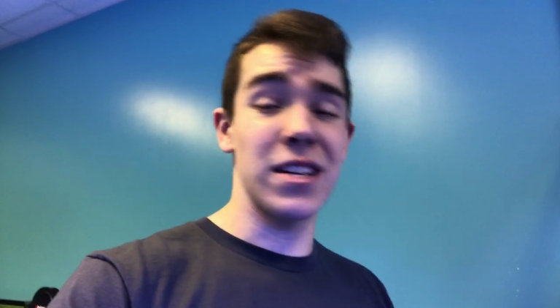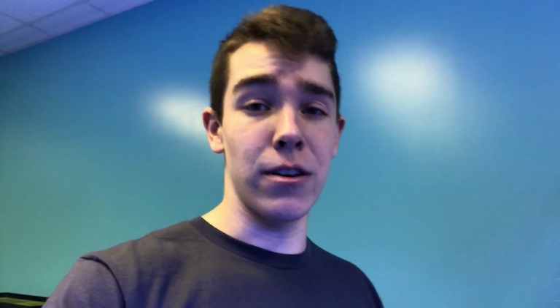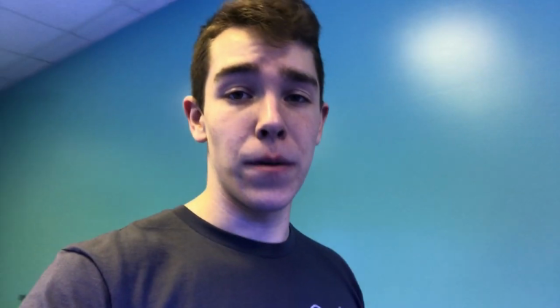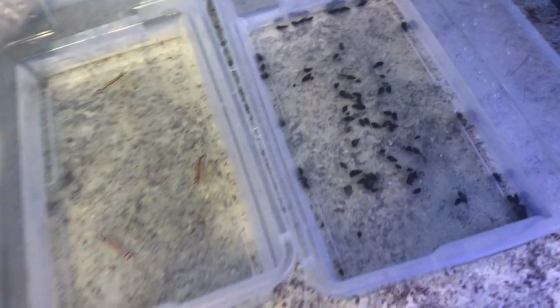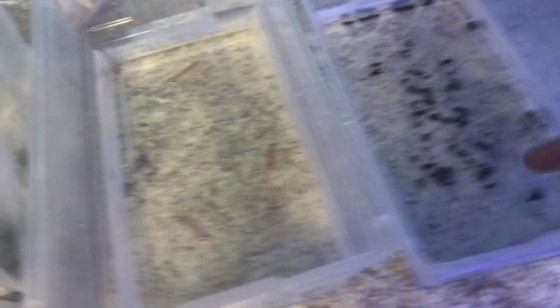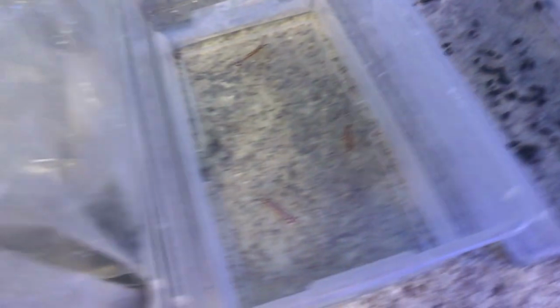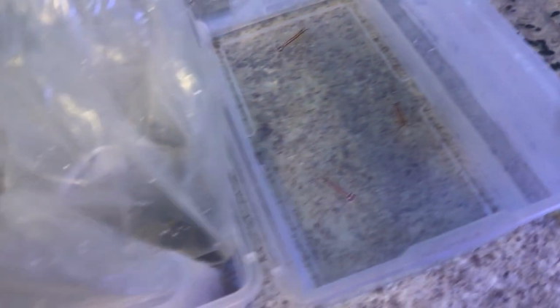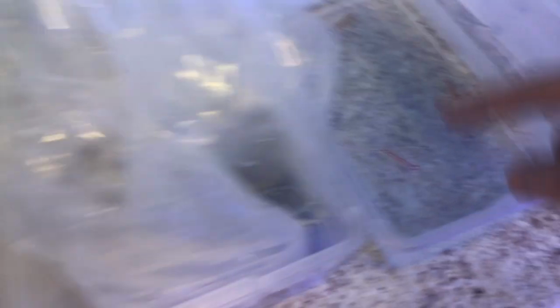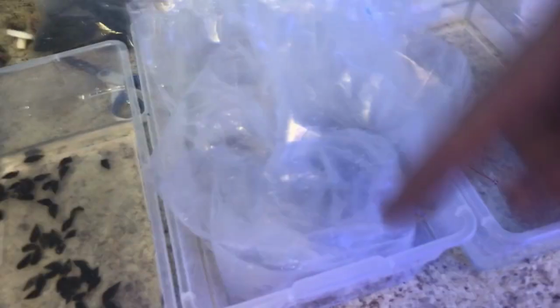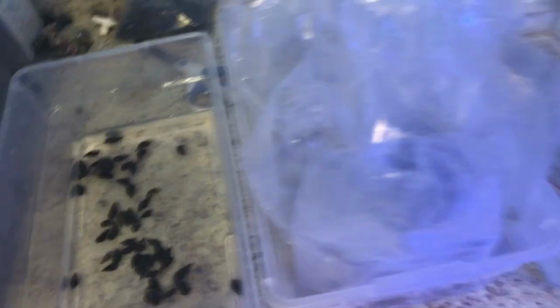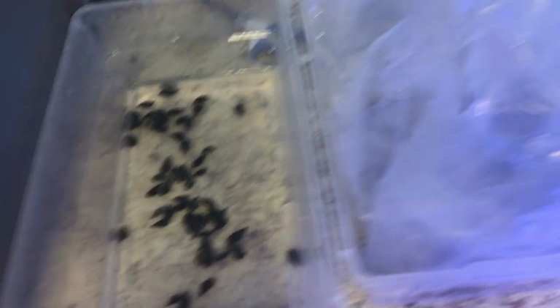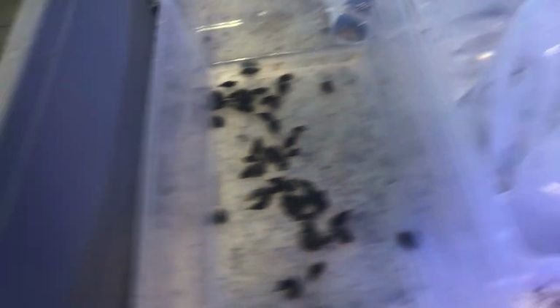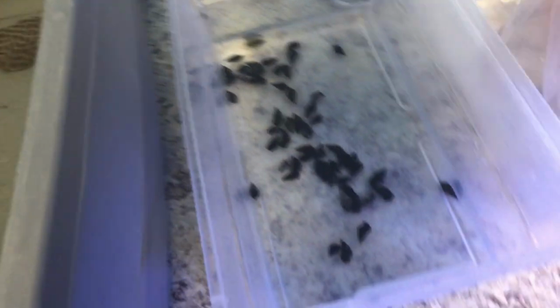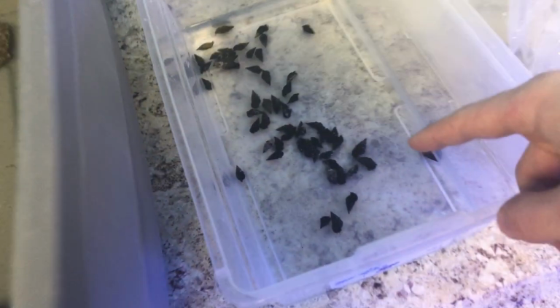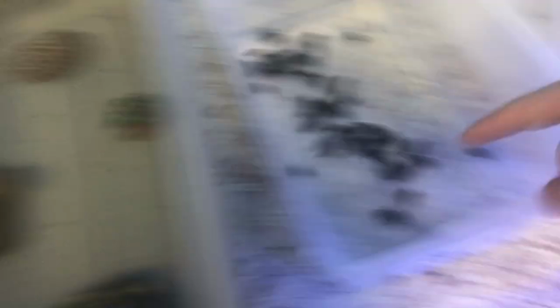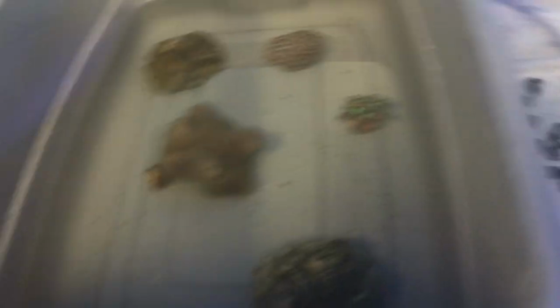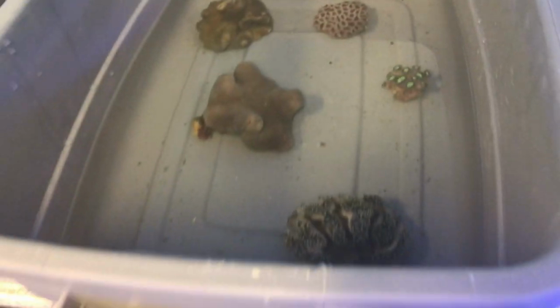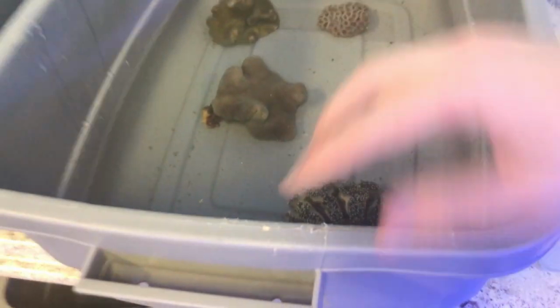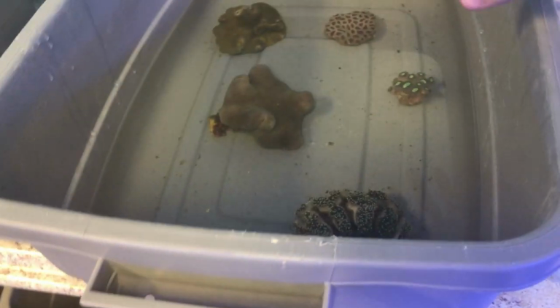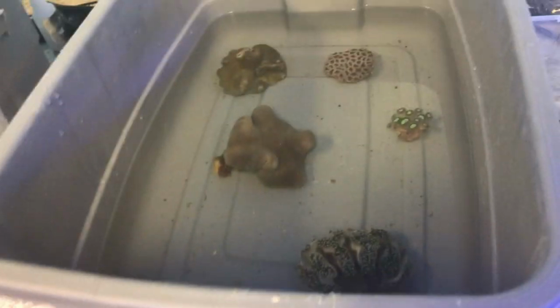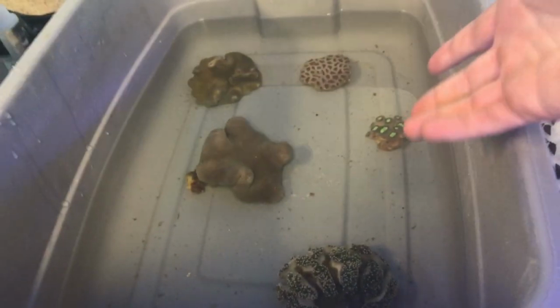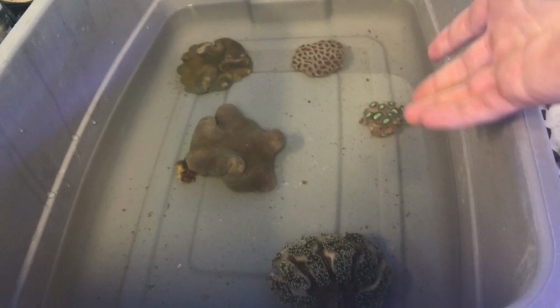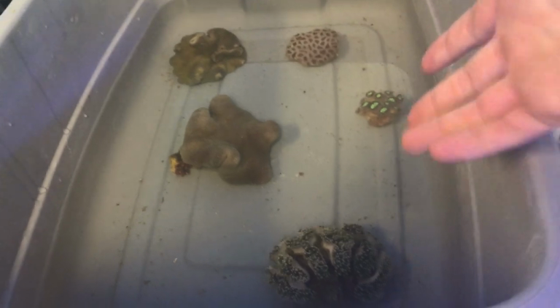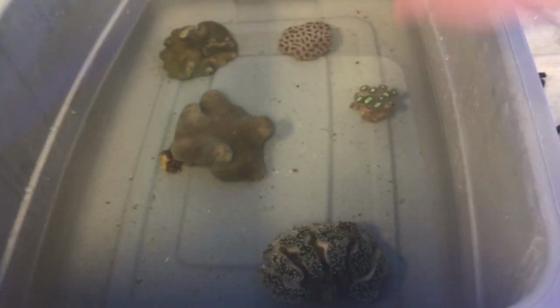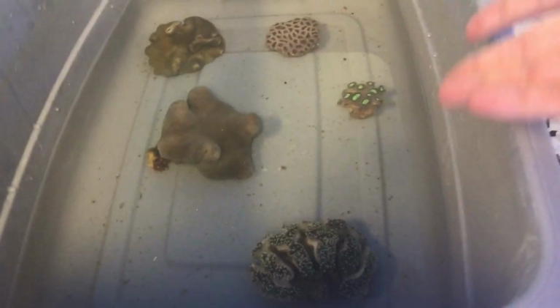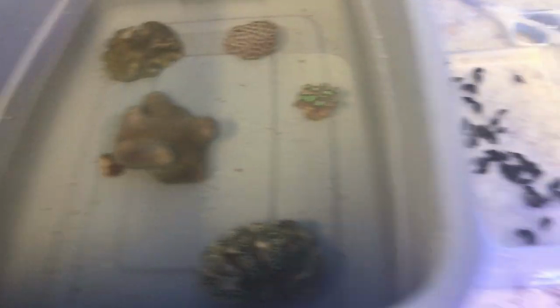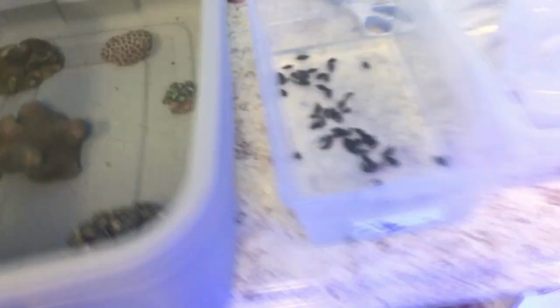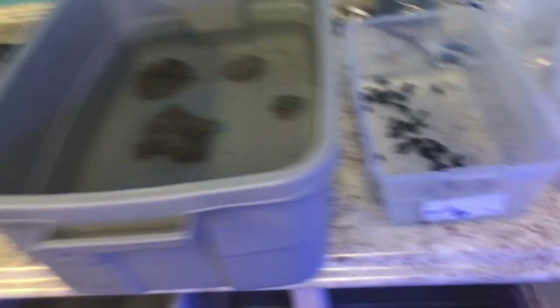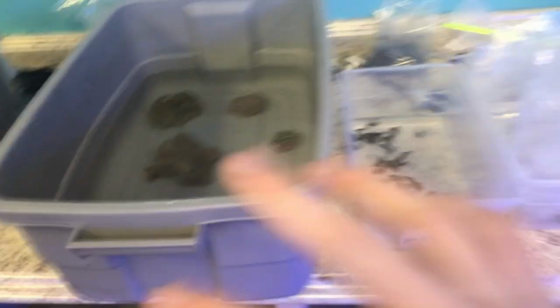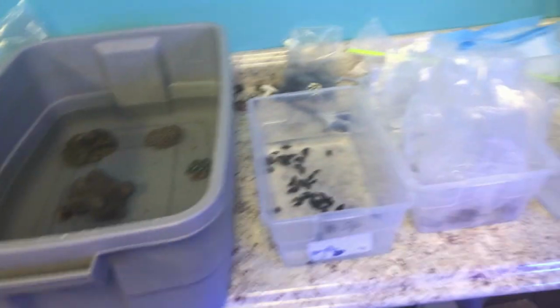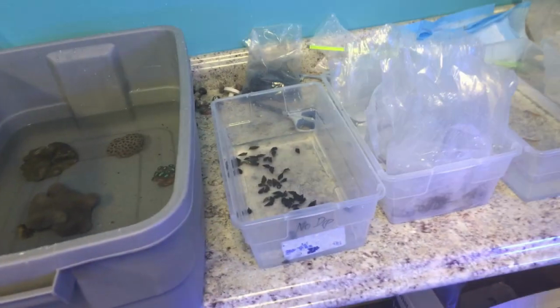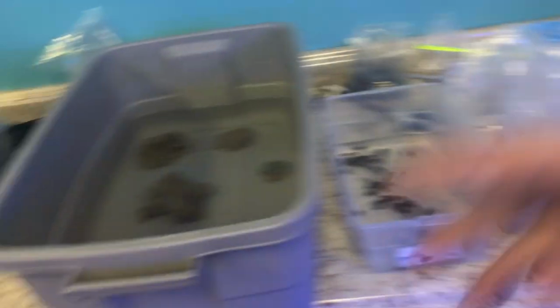Tiny hermits, cleaner shrimp, assorted inverts, Cerith snails, and all the corals — we also got new corals in. That's all the inverts and coral.